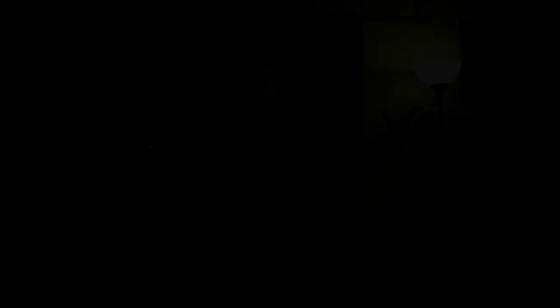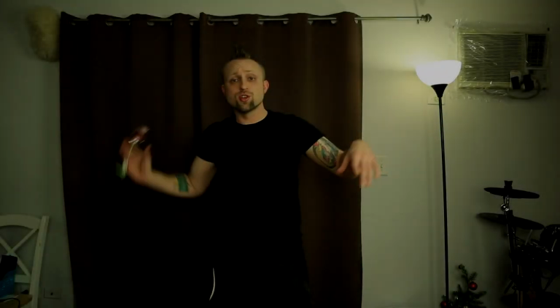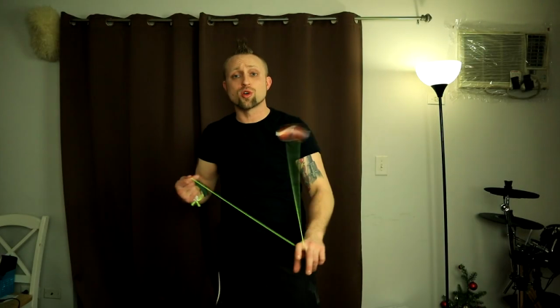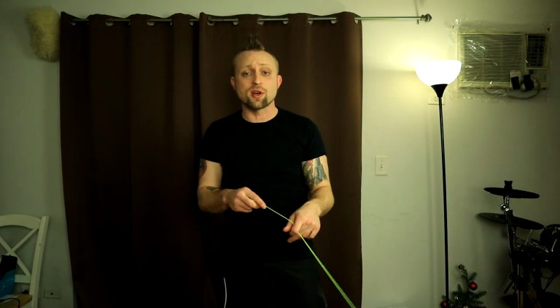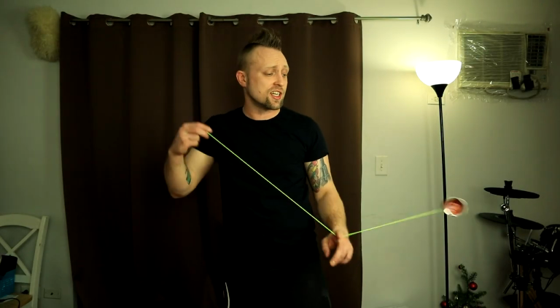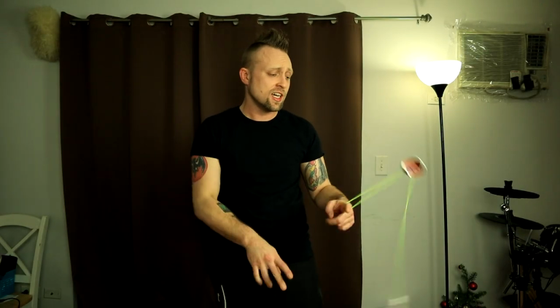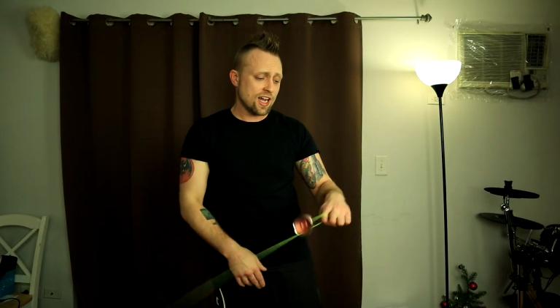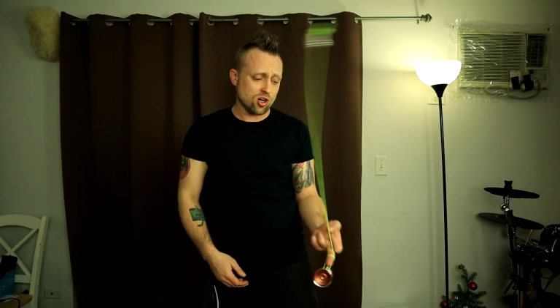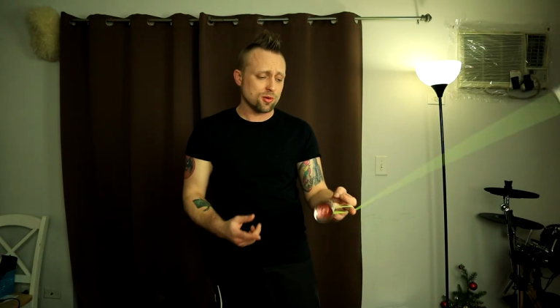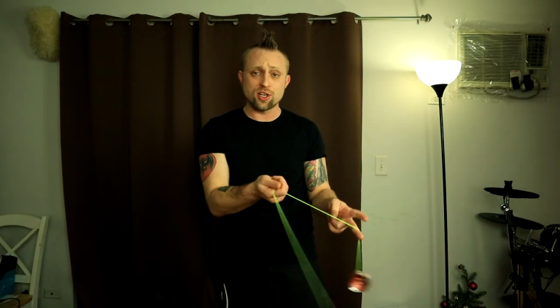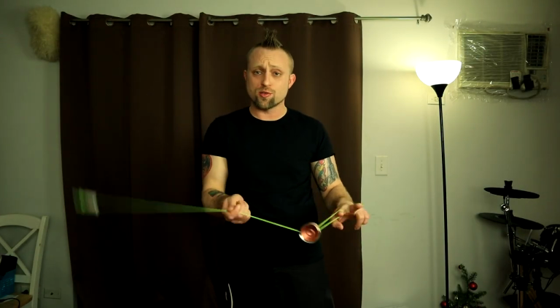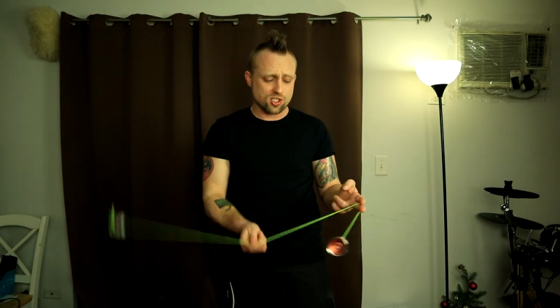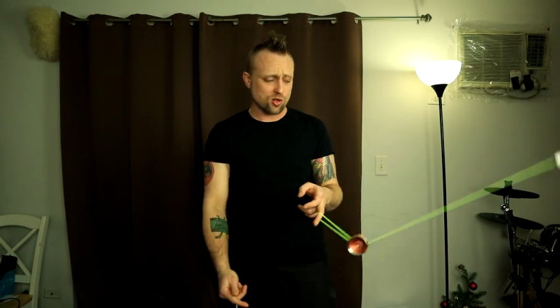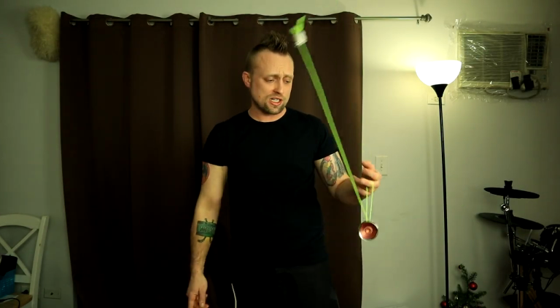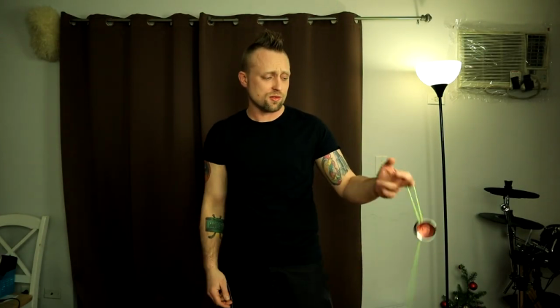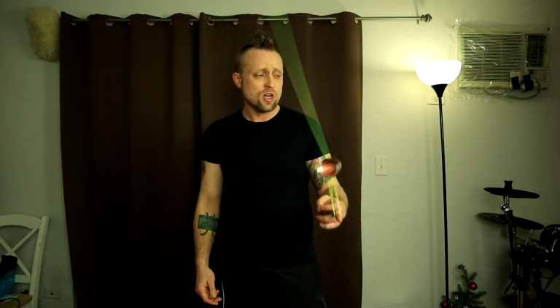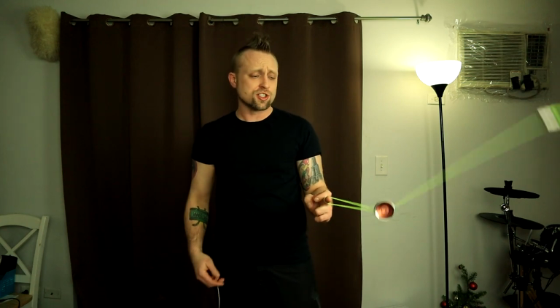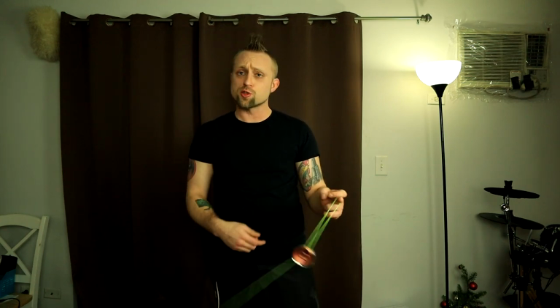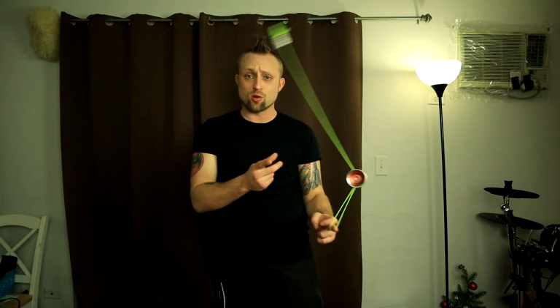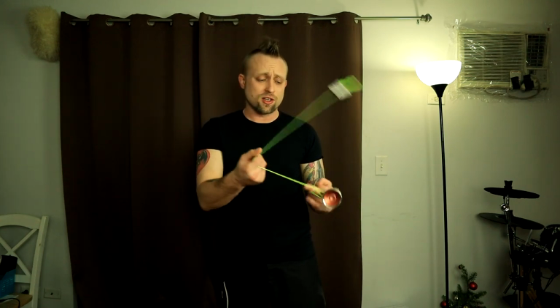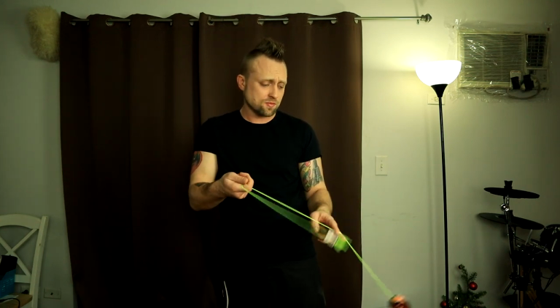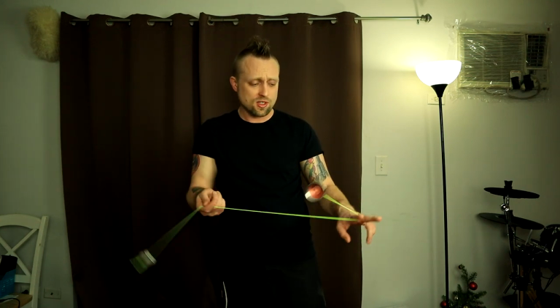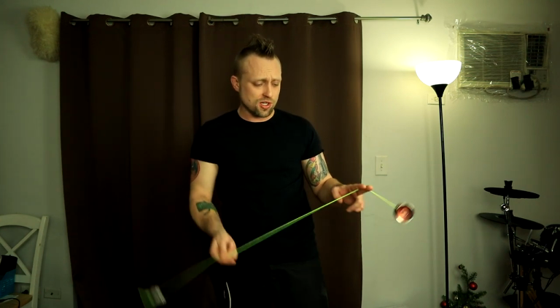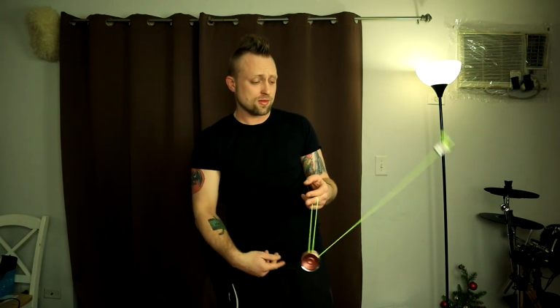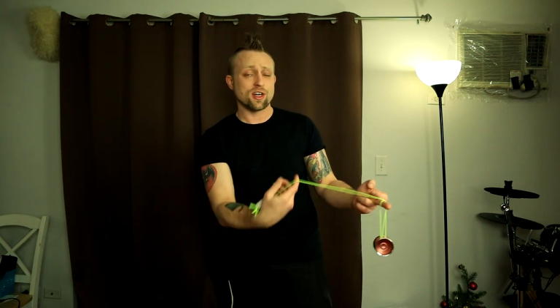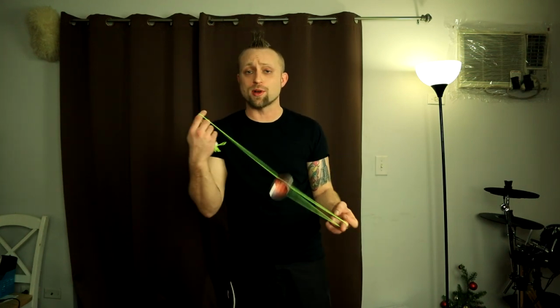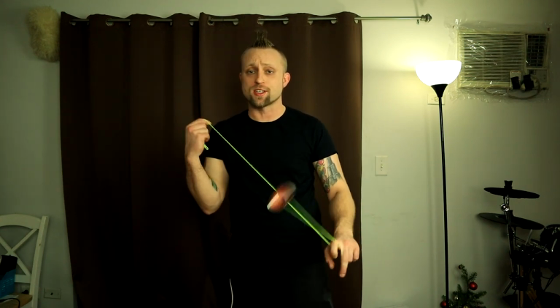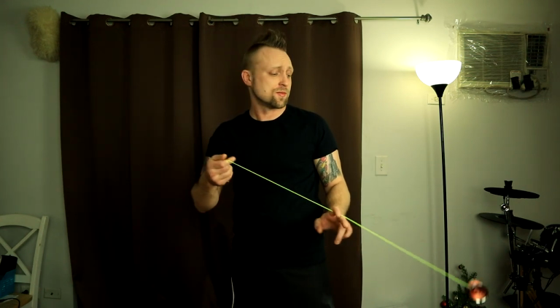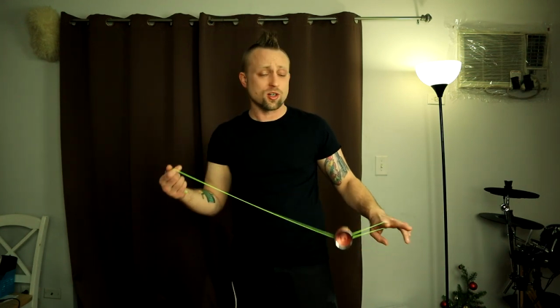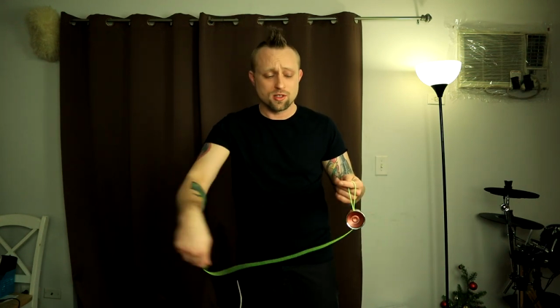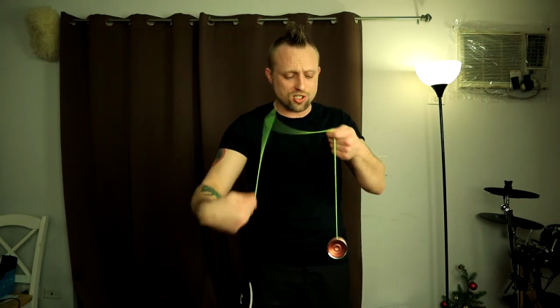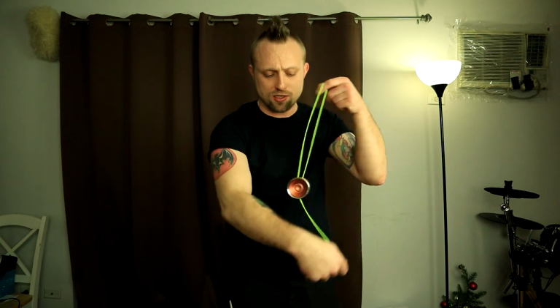What is up guys, today I have the Hummingbird by Yo-Yo Friends up for an unboxing and review. This yo-yo has been out a while but I'm finally getting my hands on one, so let's check it out.